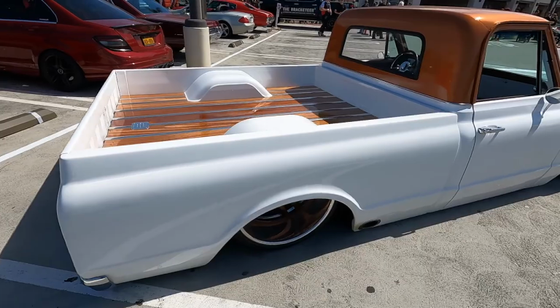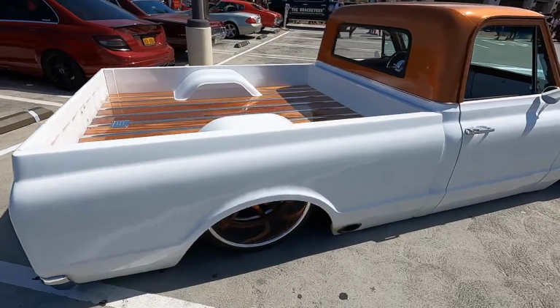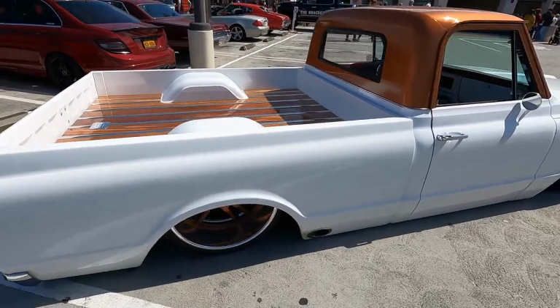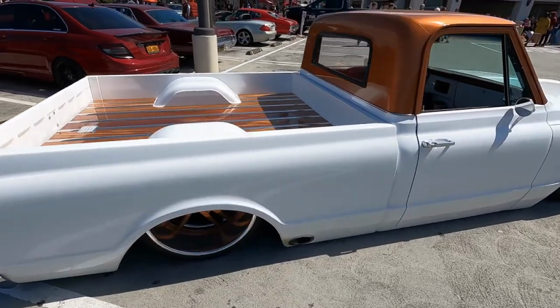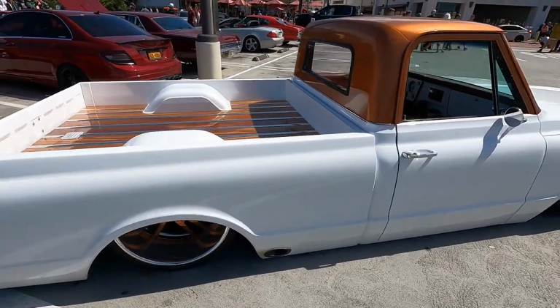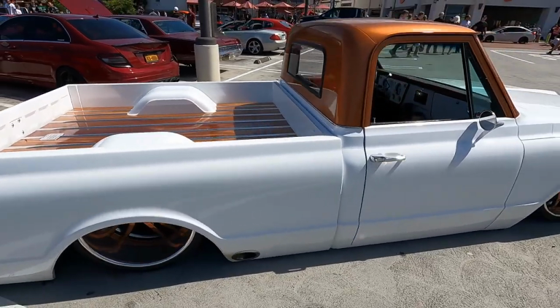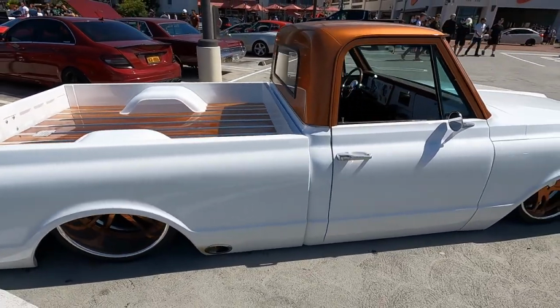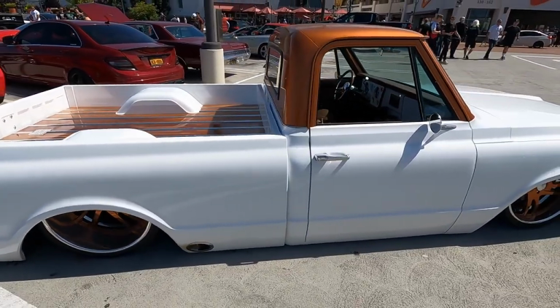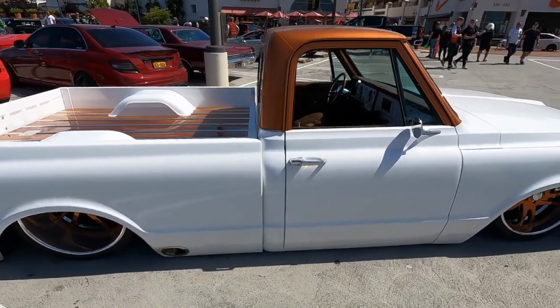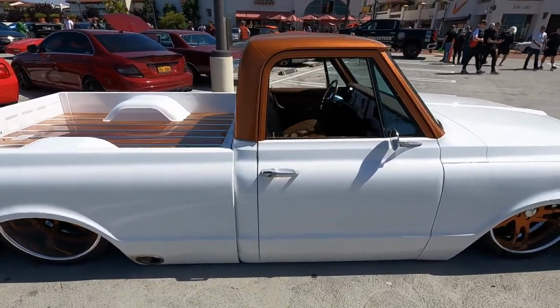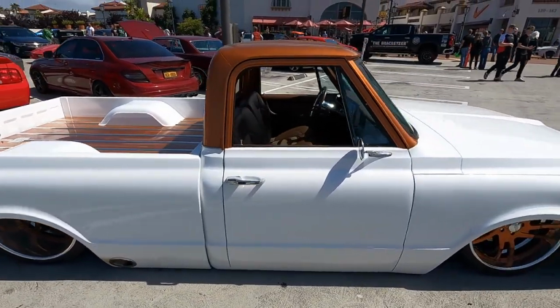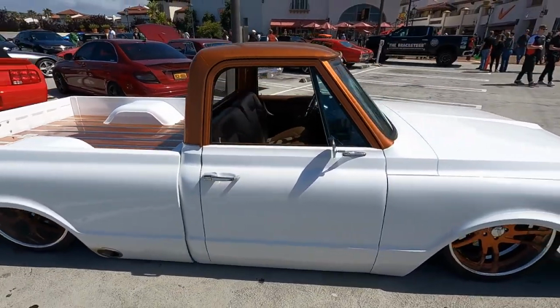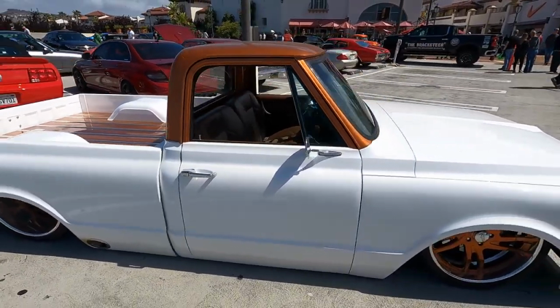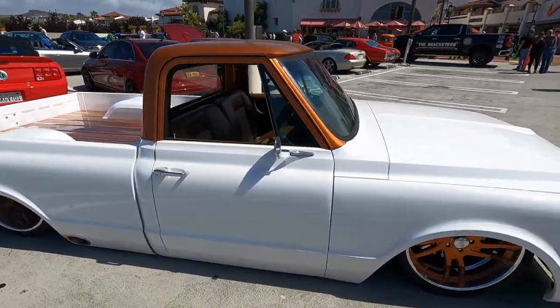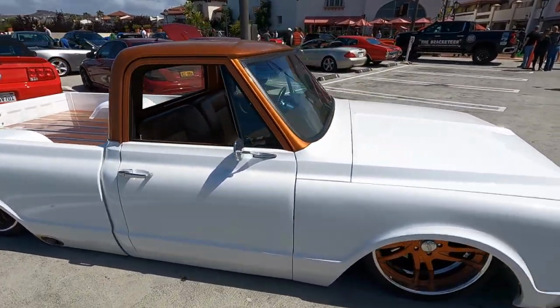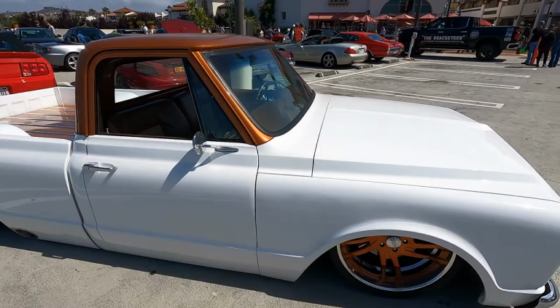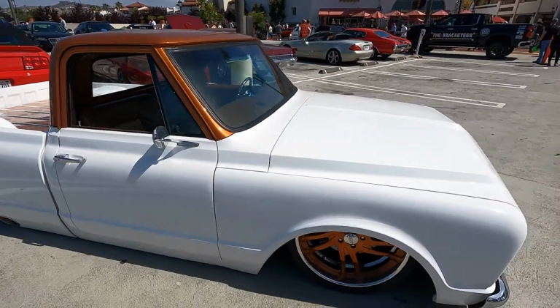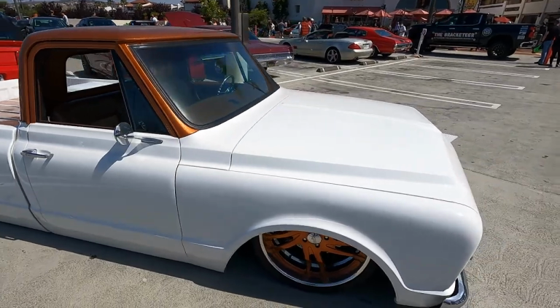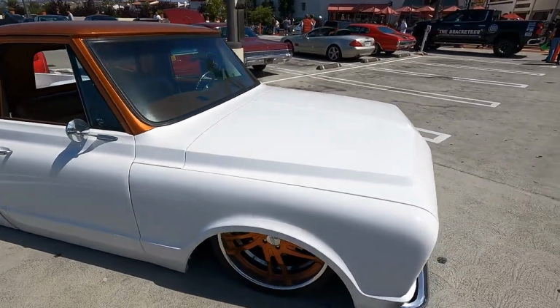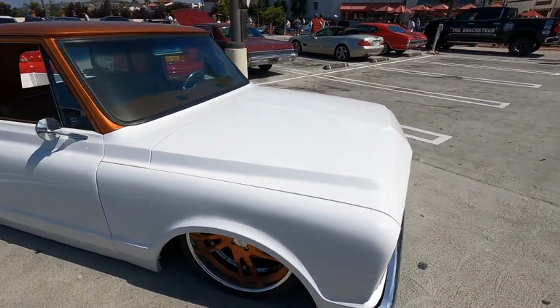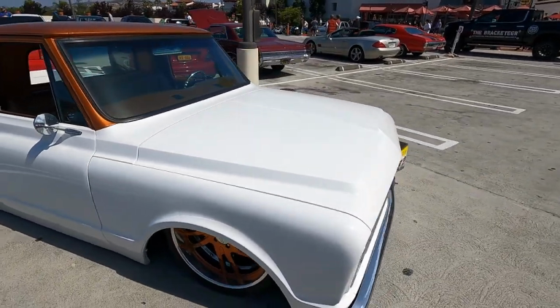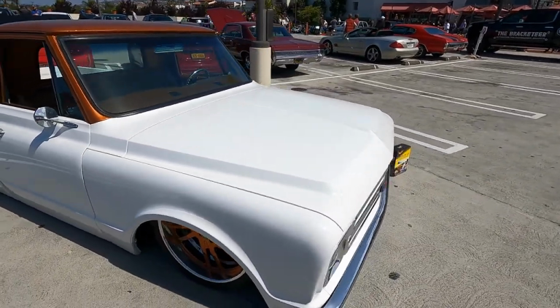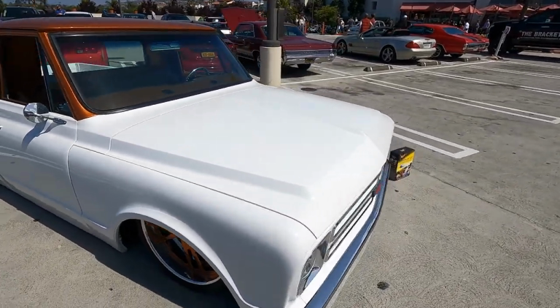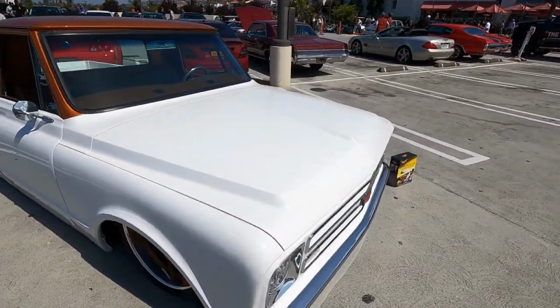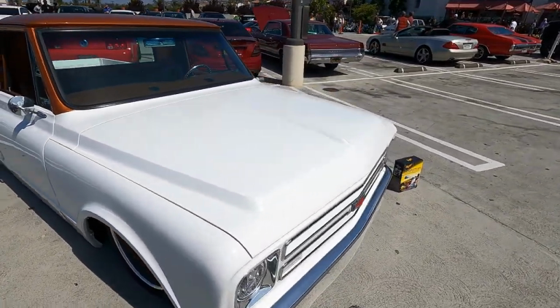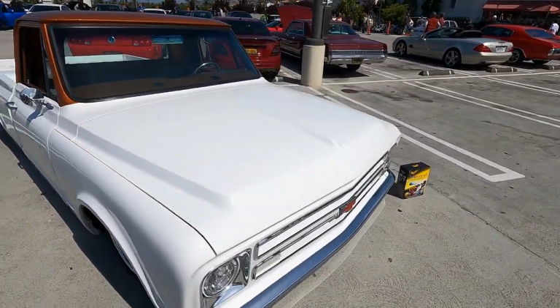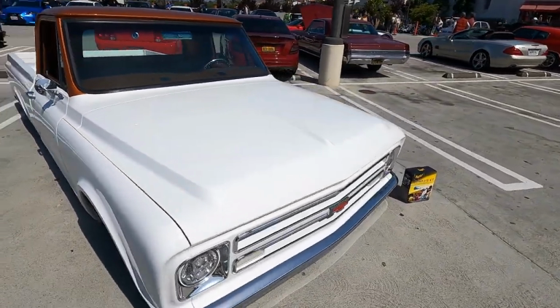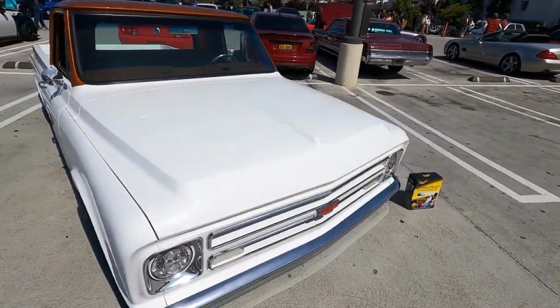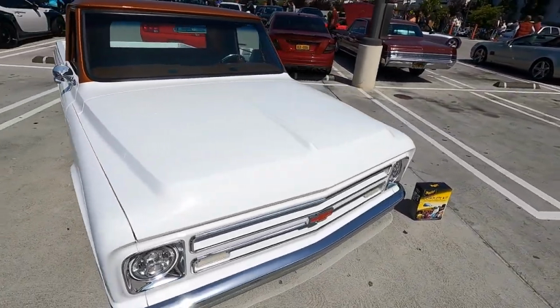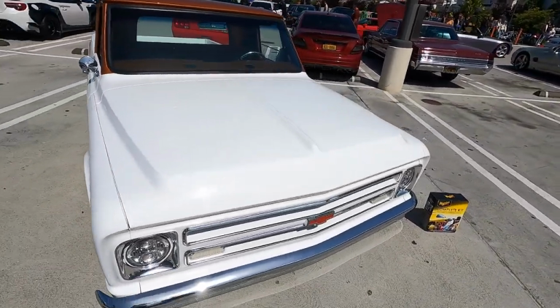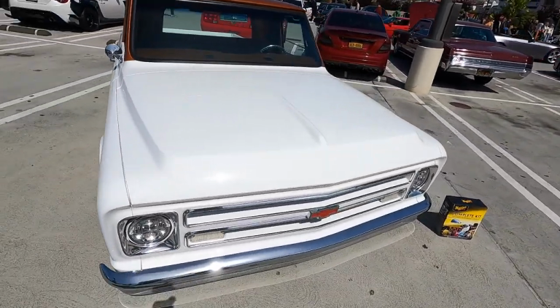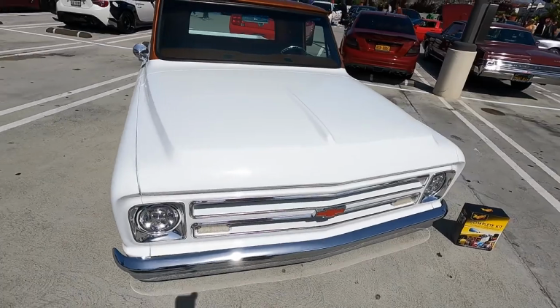It's a clean-looking truck, and they're certainly getting a lot more popular as they become more rare. Getting your hands on a clean C10 is a real challenge.